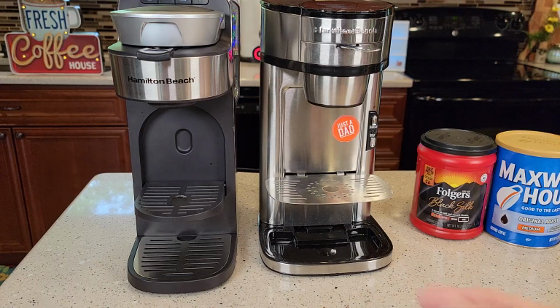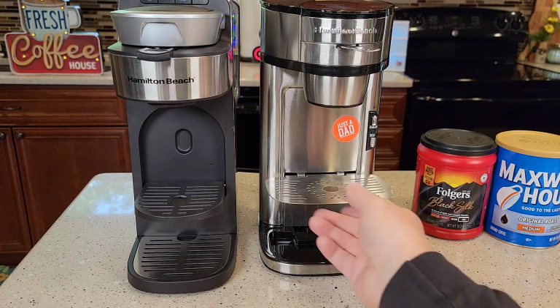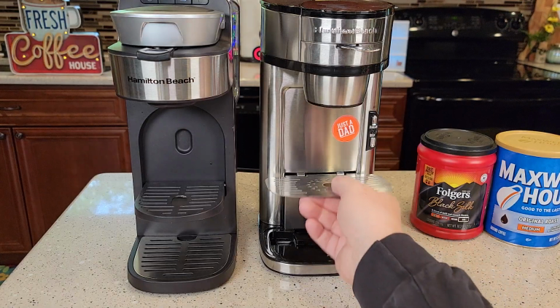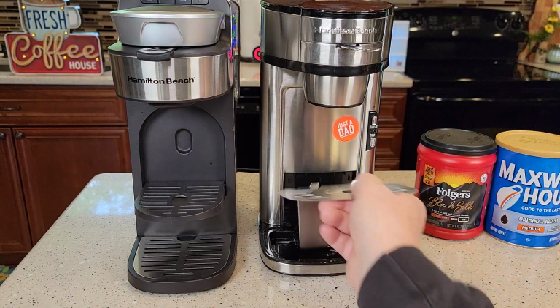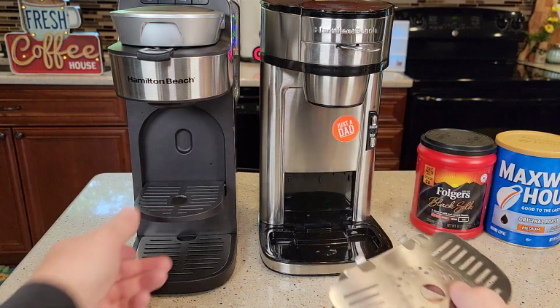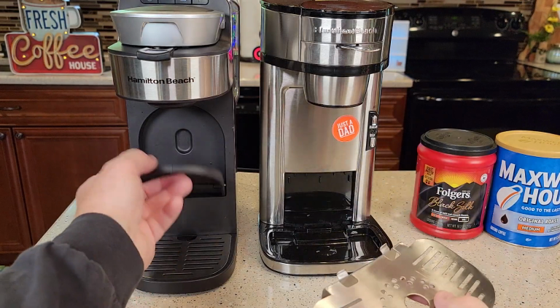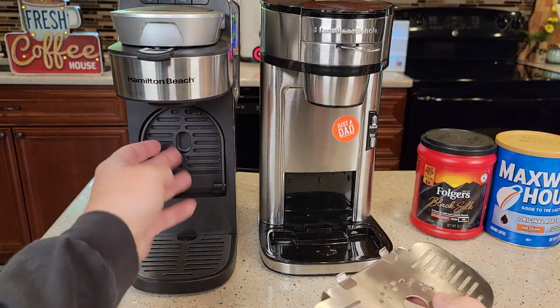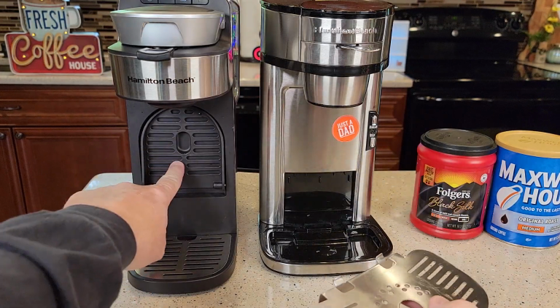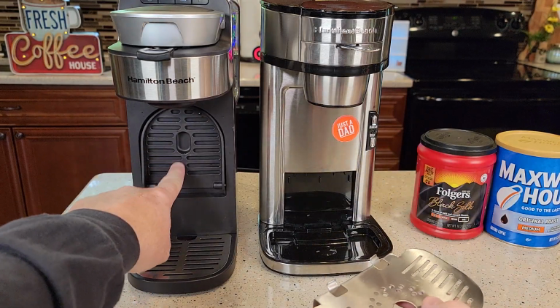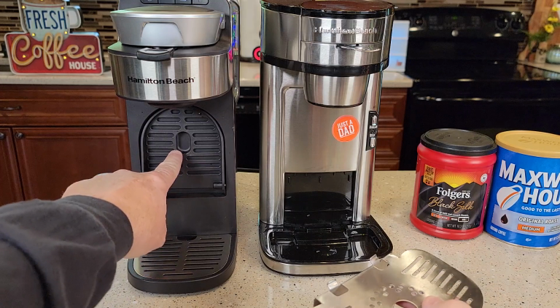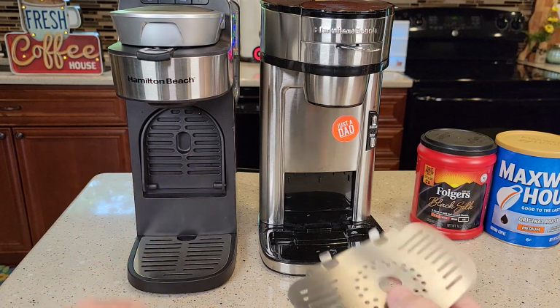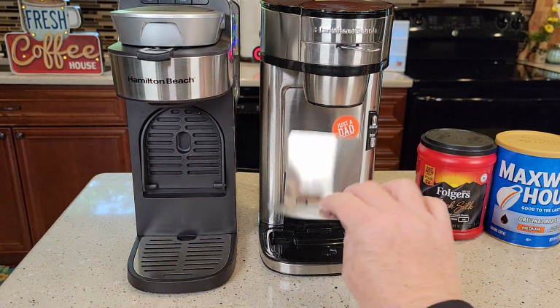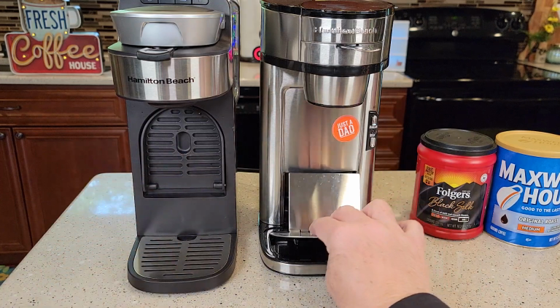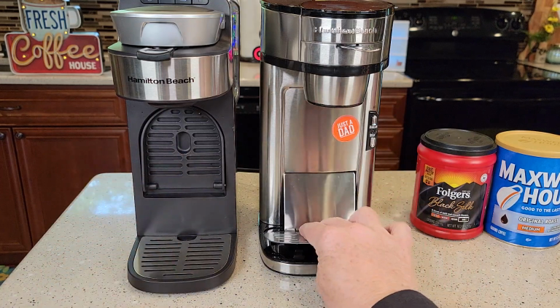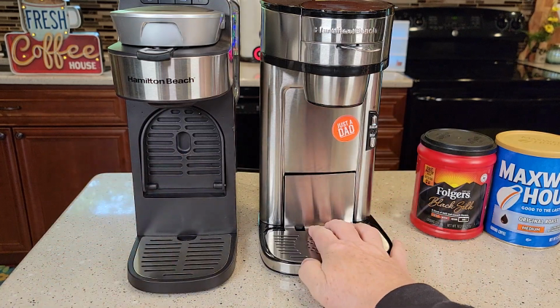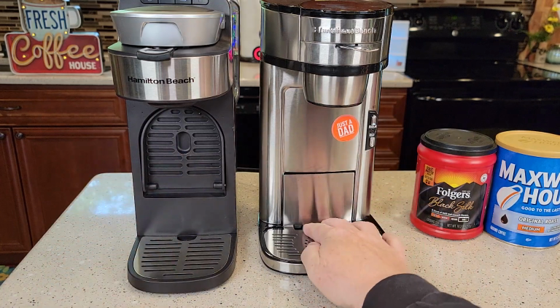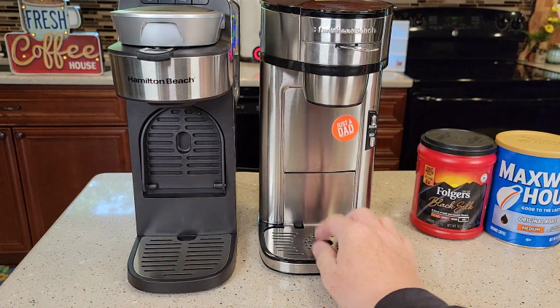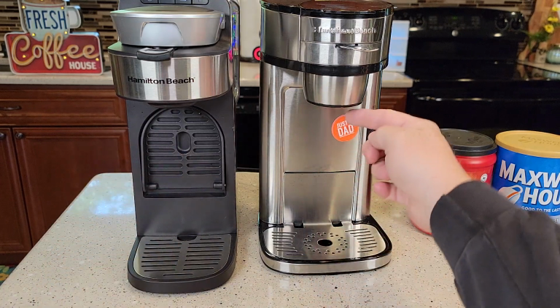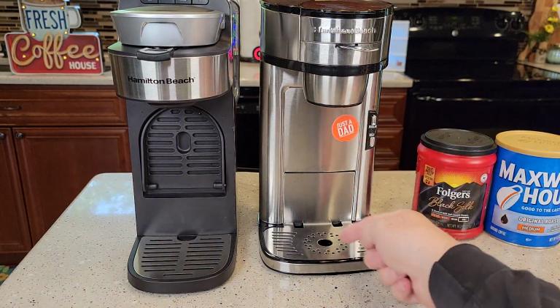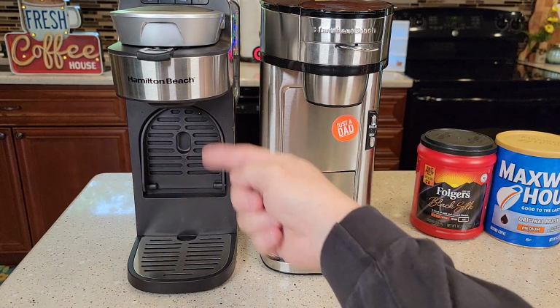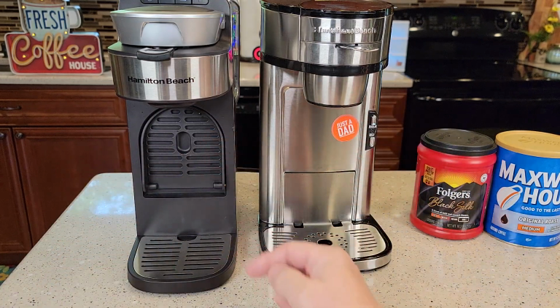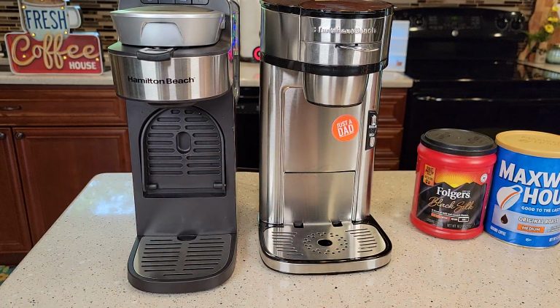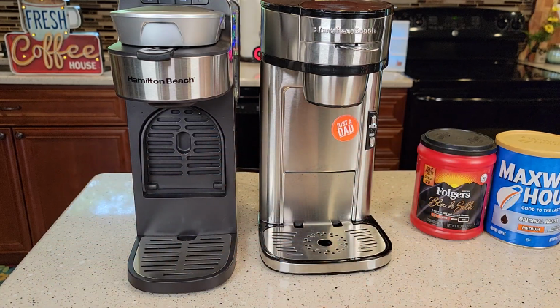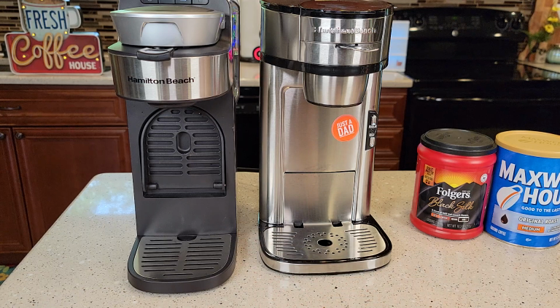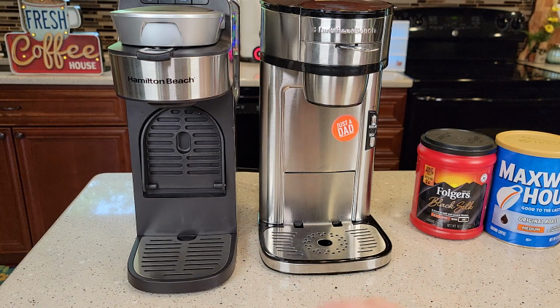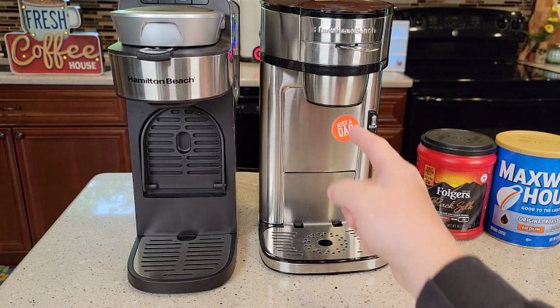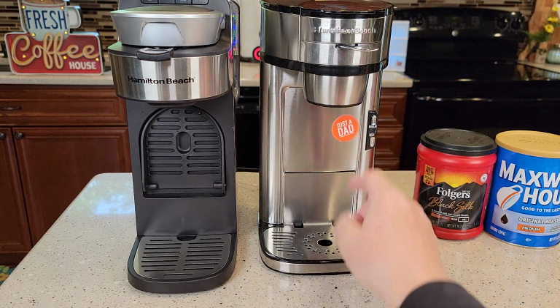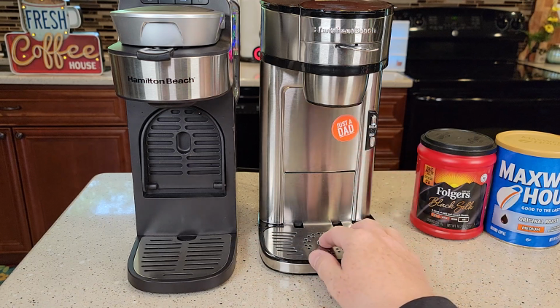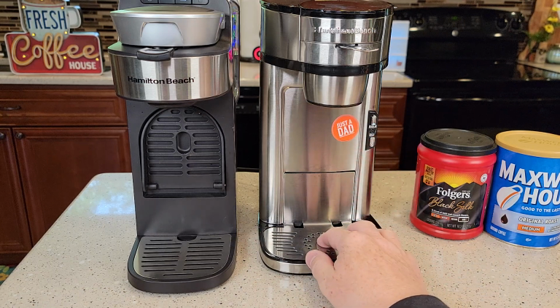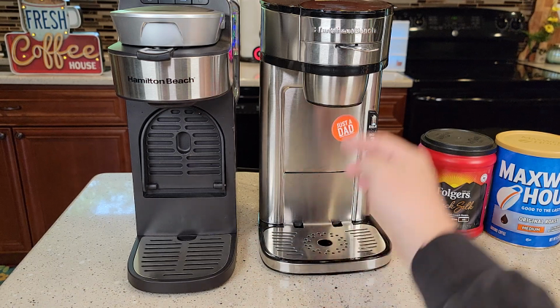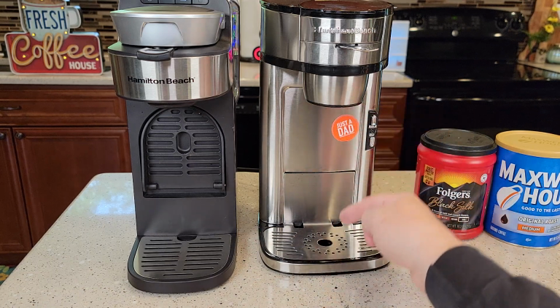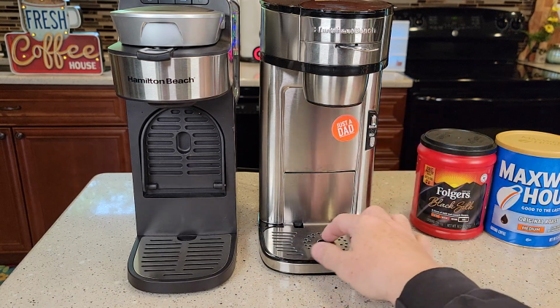They both have trays. On this one you stow the tray up, and on the other you turn it around. You can fit a travel mug underneath each one — up to about a seven and a quarter inch travel mug.